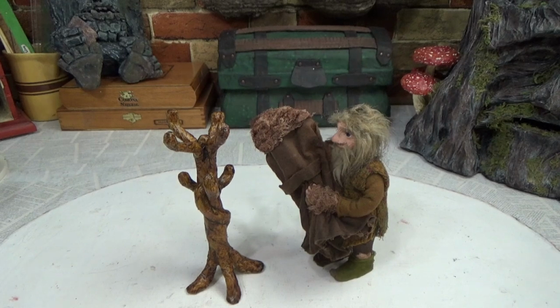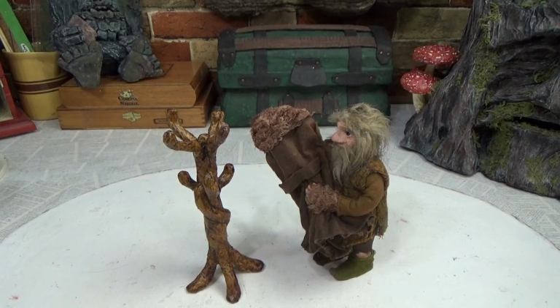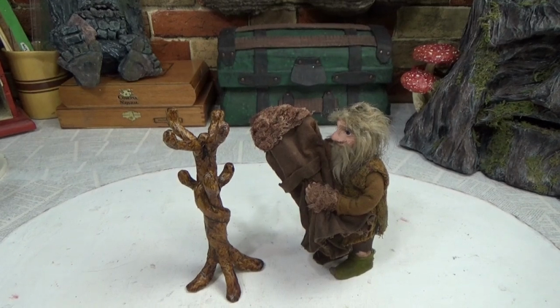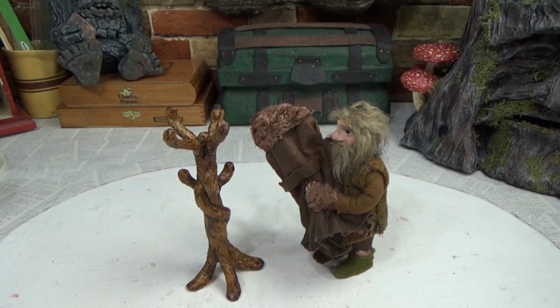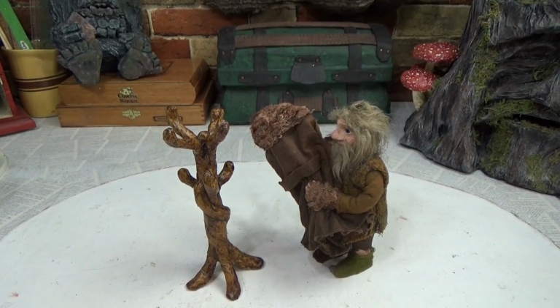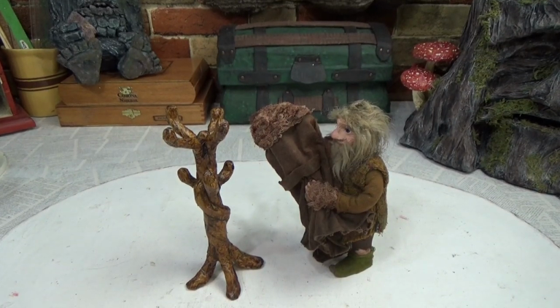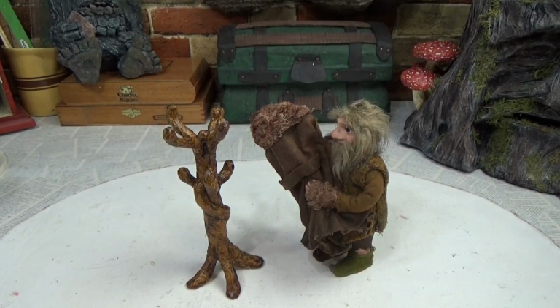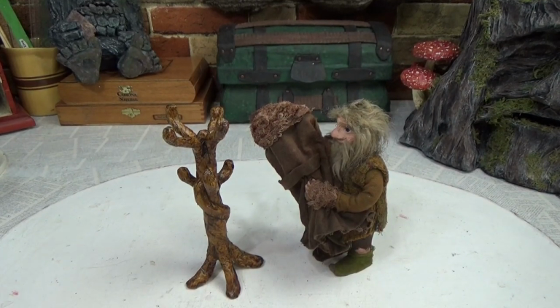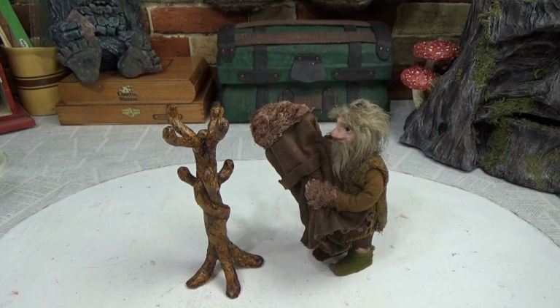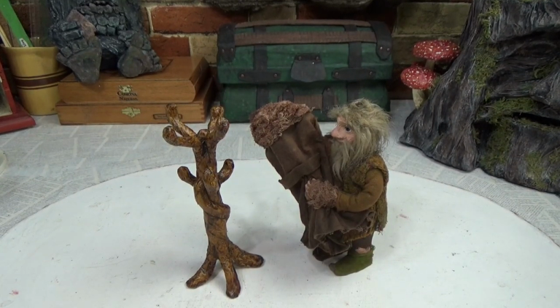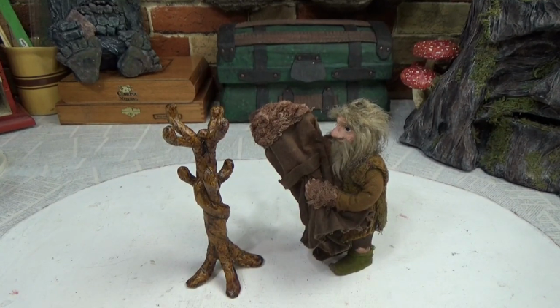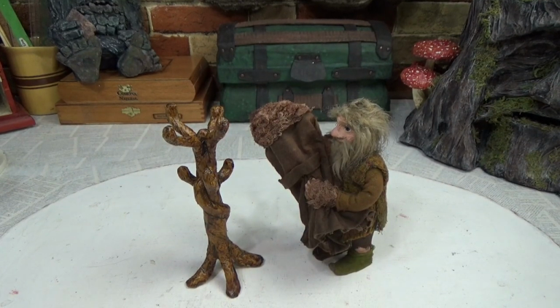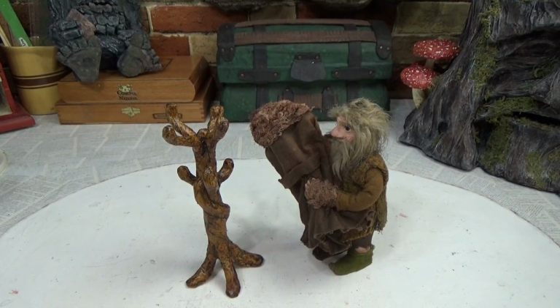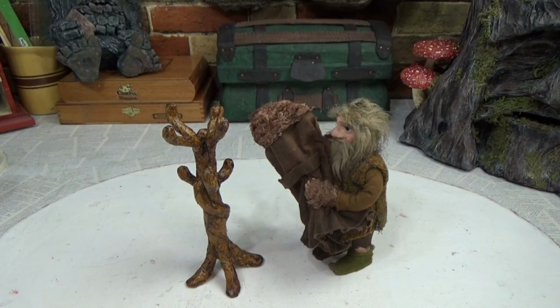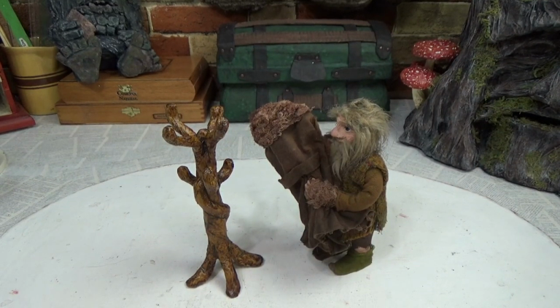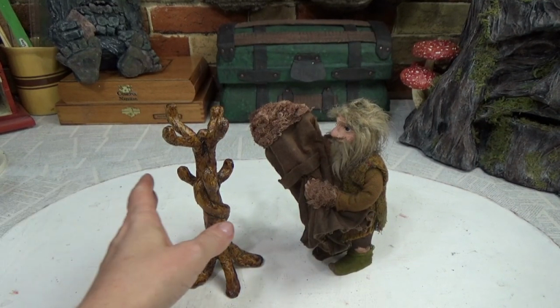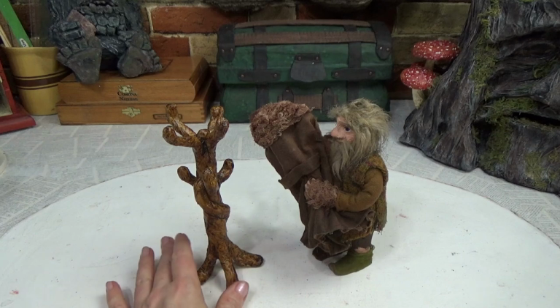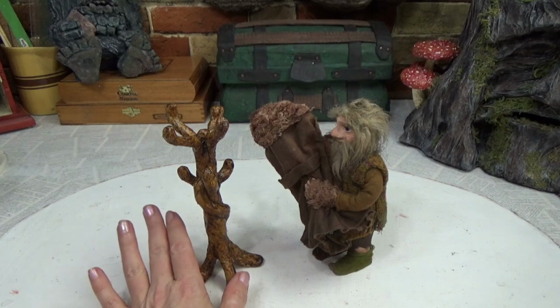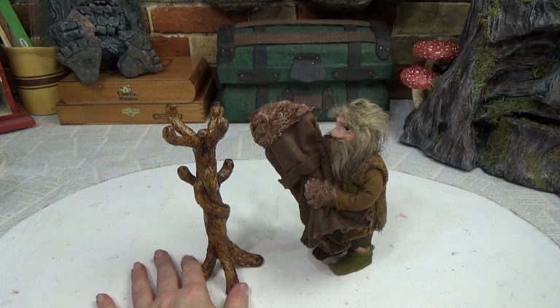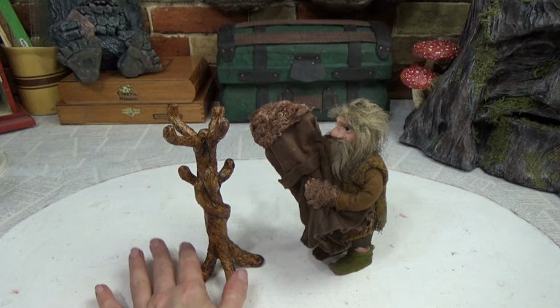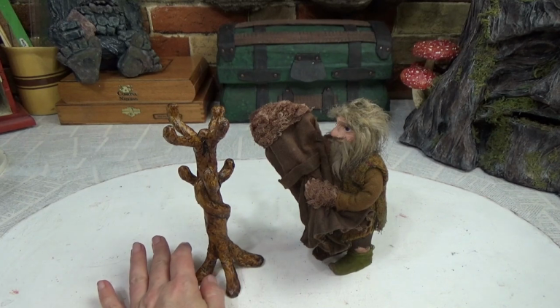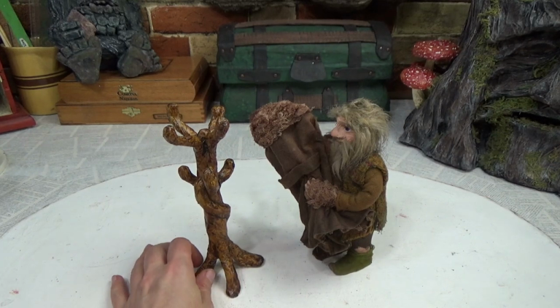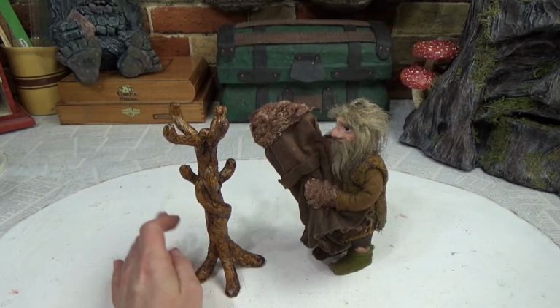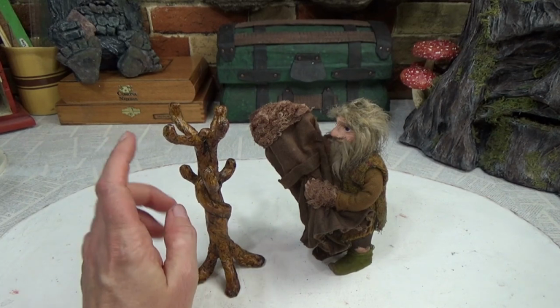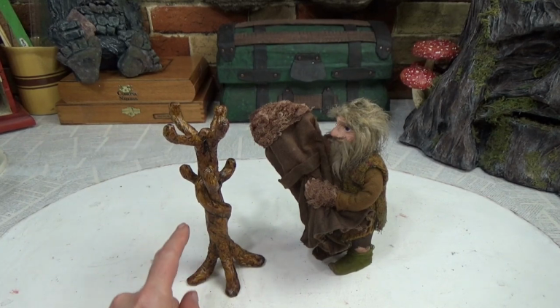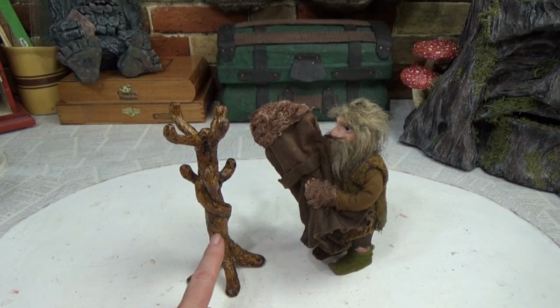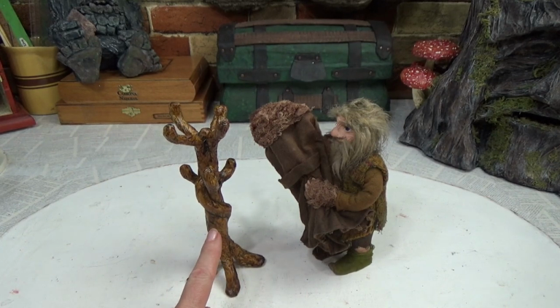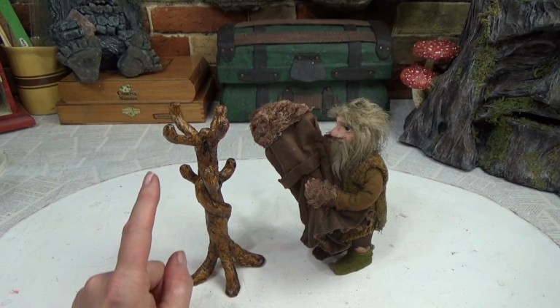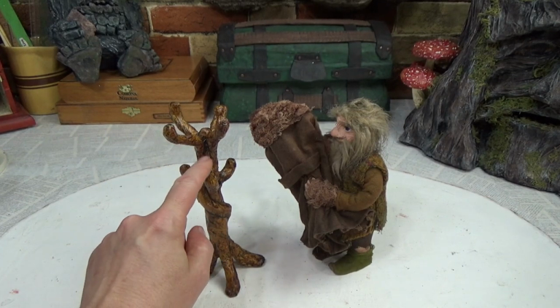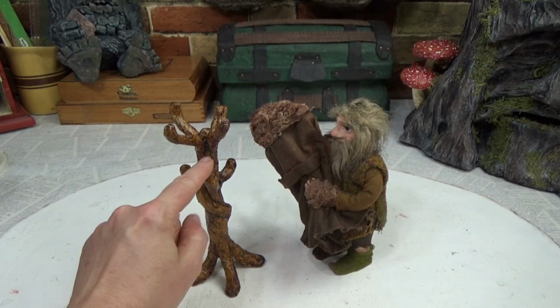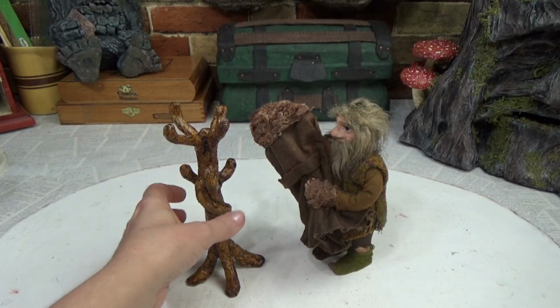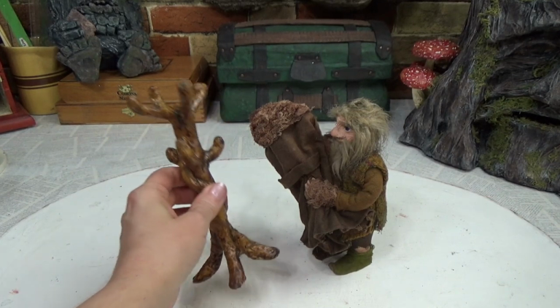Hi guys, welcome back to my channel where the gnomes live. This is Sharon Oyela and today I have actually a very unplanned project. I just decided to make this yesterday. We're going to be making this coat rack.